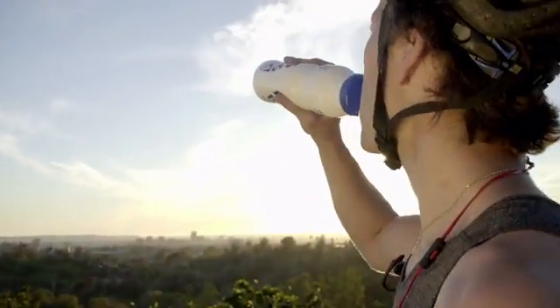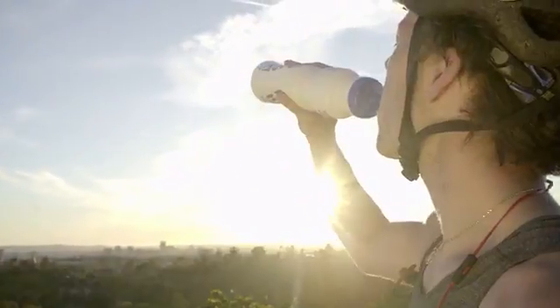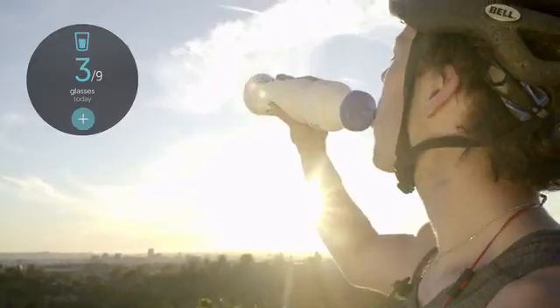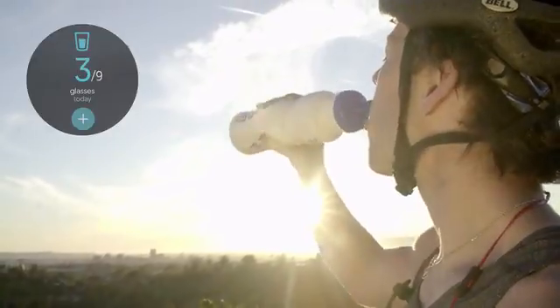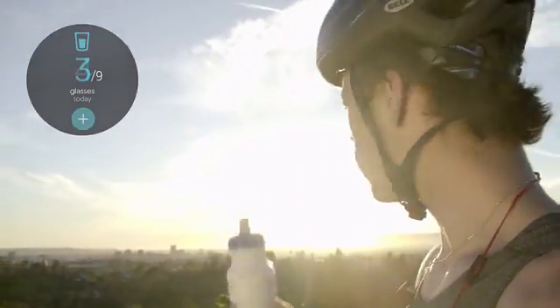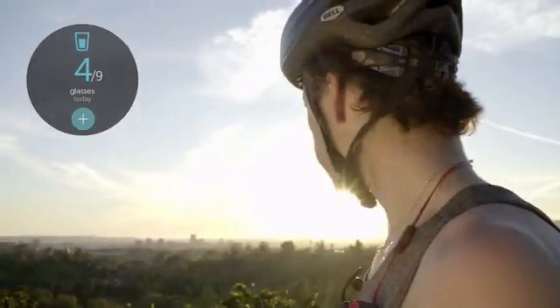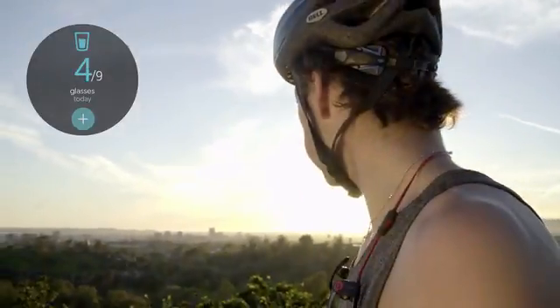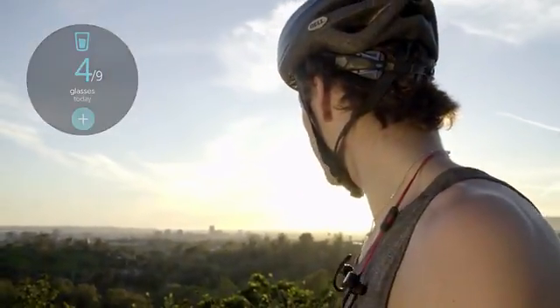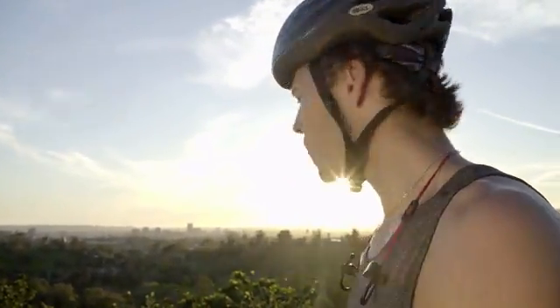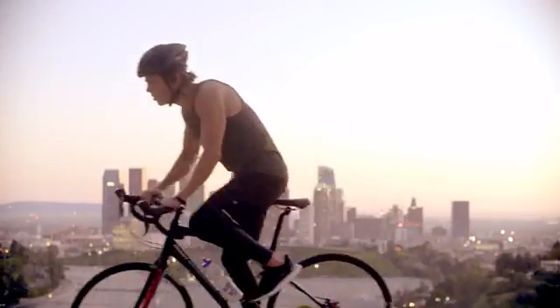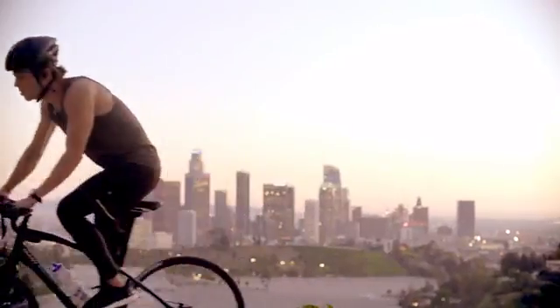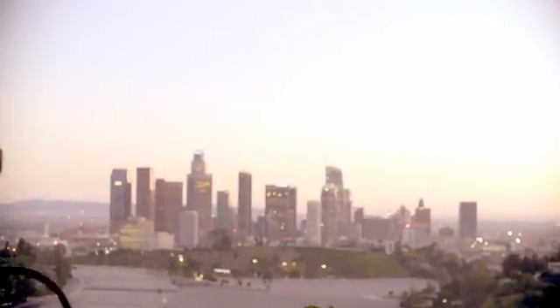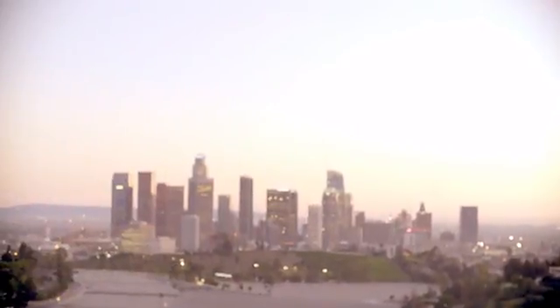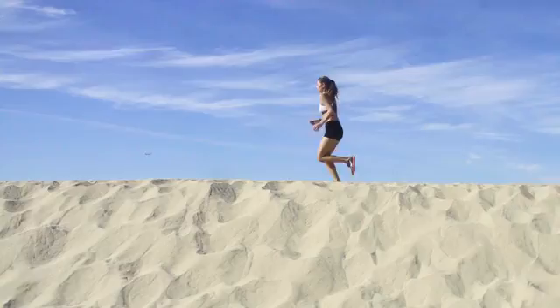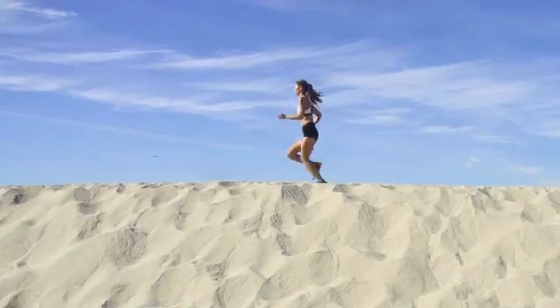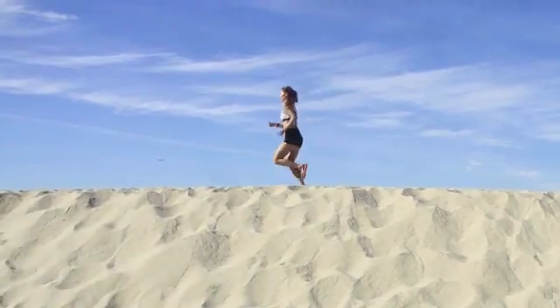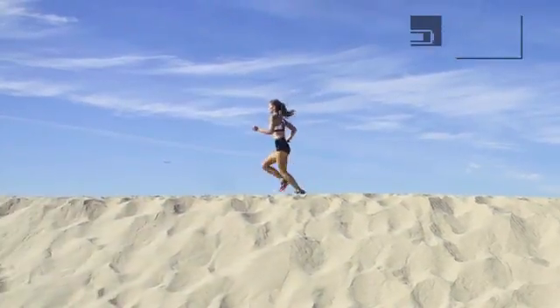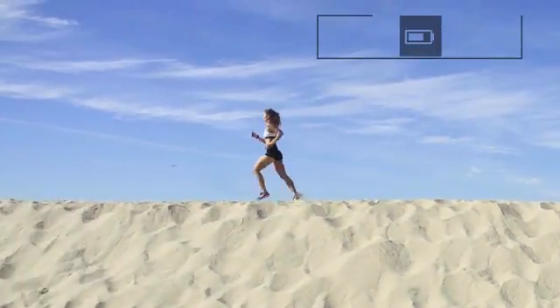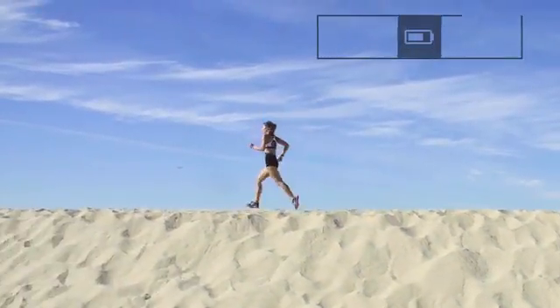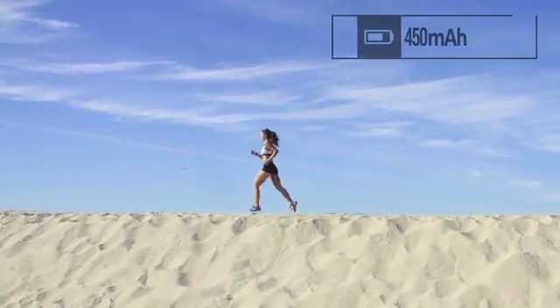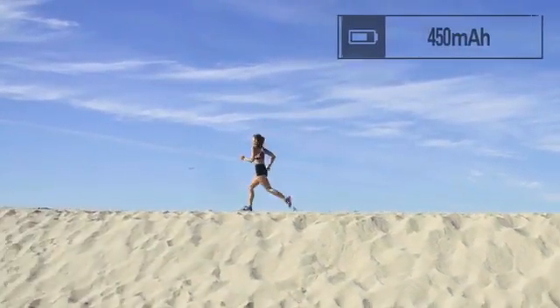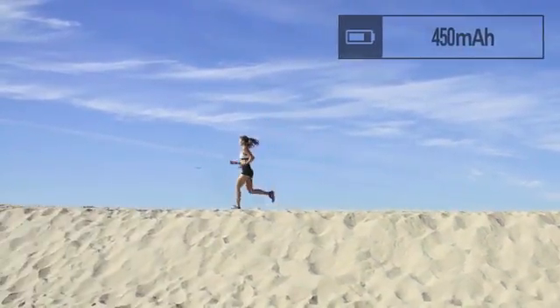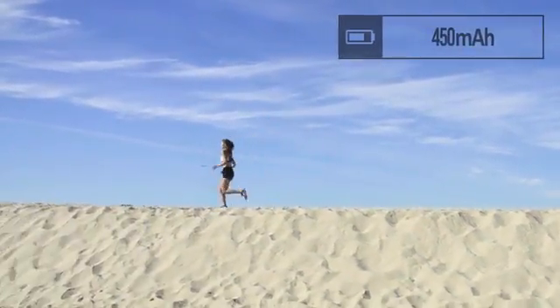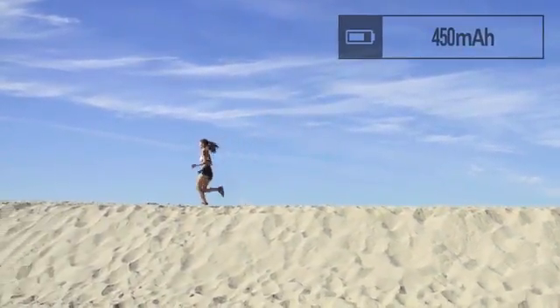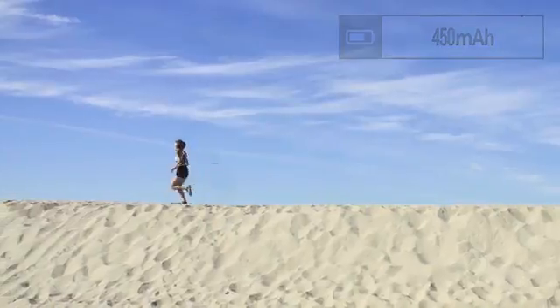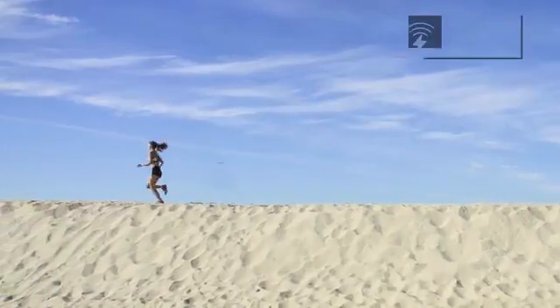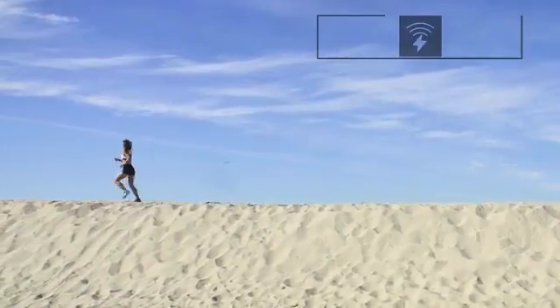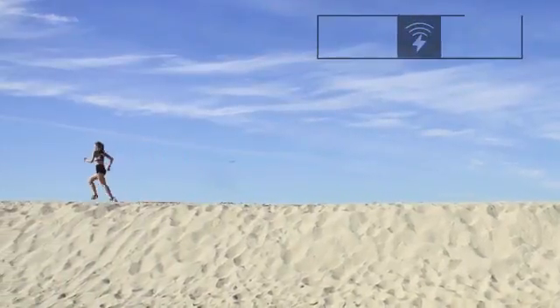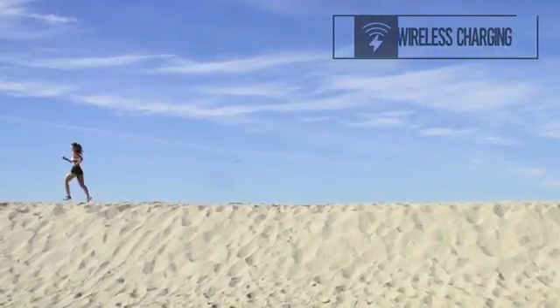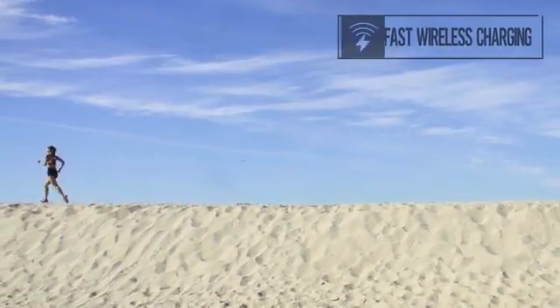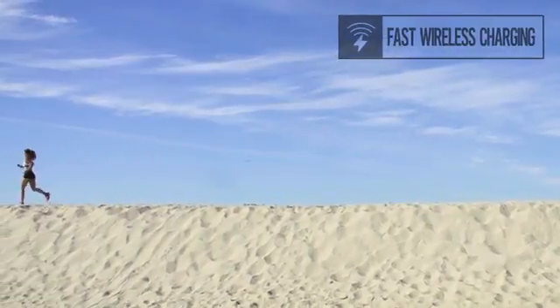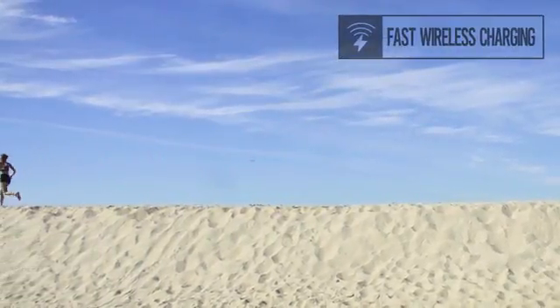Dagadam Watch will let you monitor how much water you drink so you can stay hydrated all the time. With a battery that lasts up to 72 hours, Dagadam Watch offers the option of fast wireless charging that charges fully within 30 minutes.